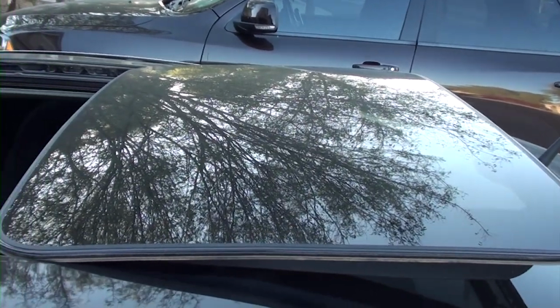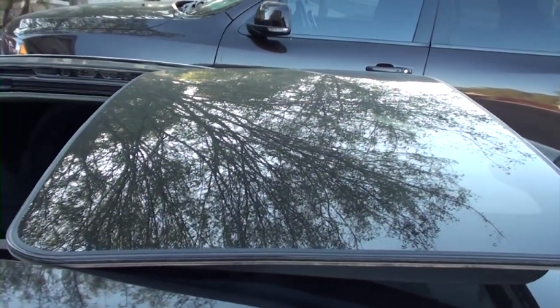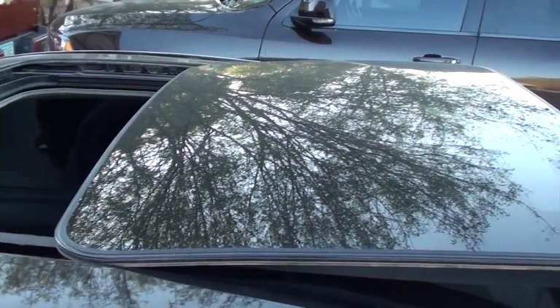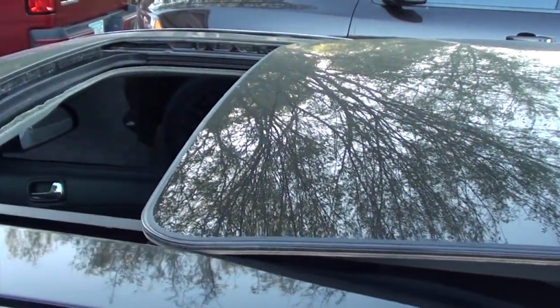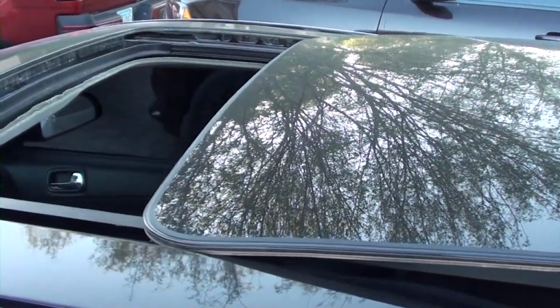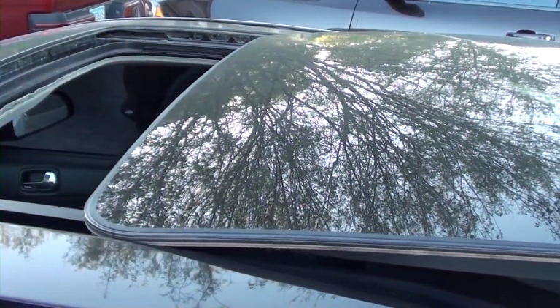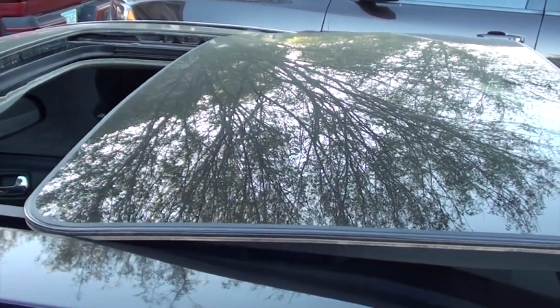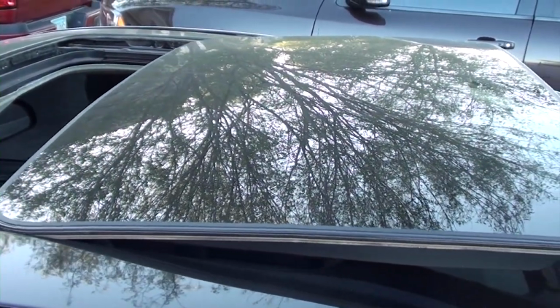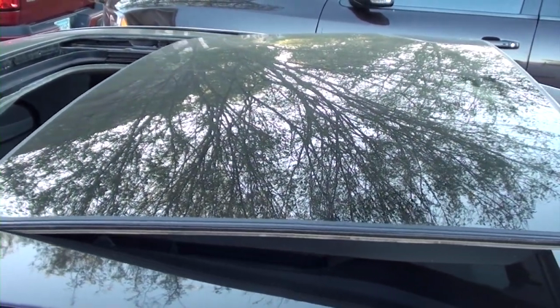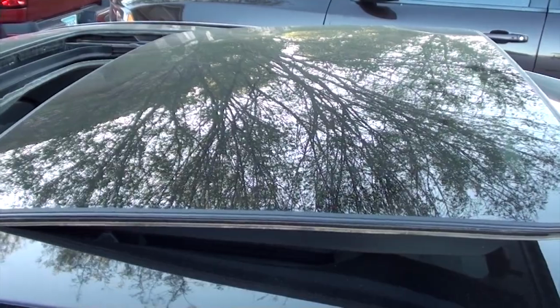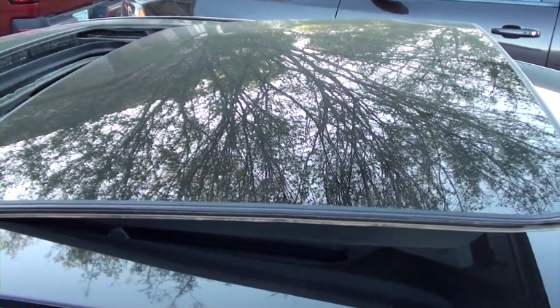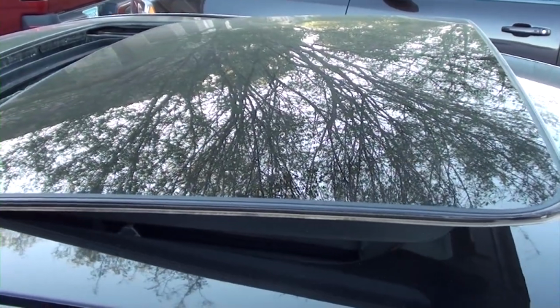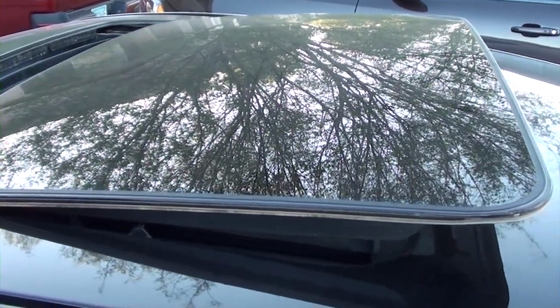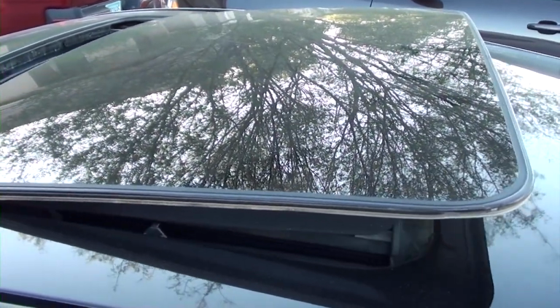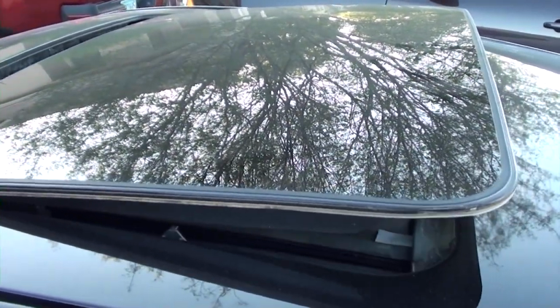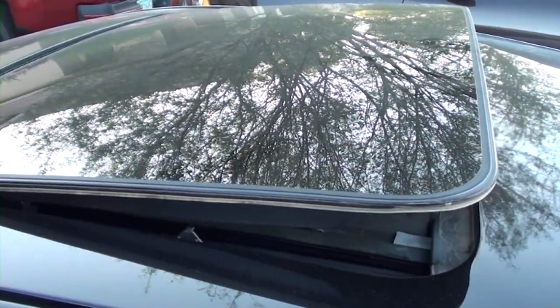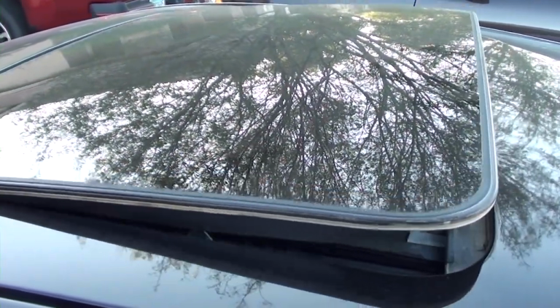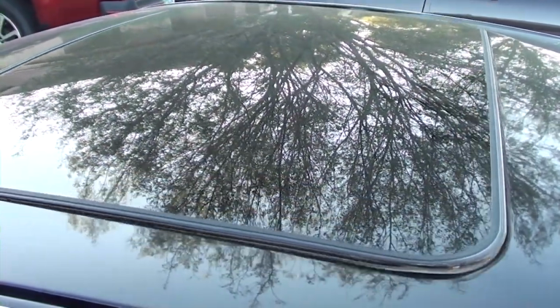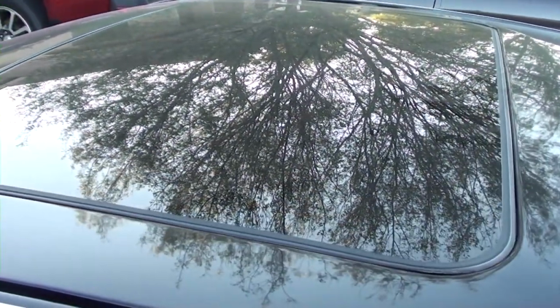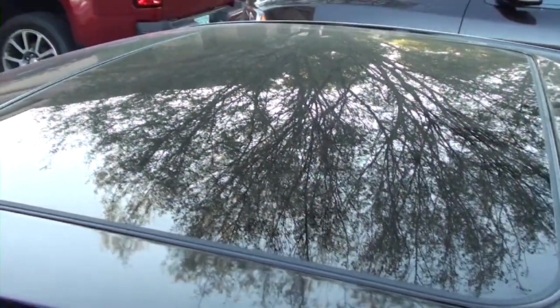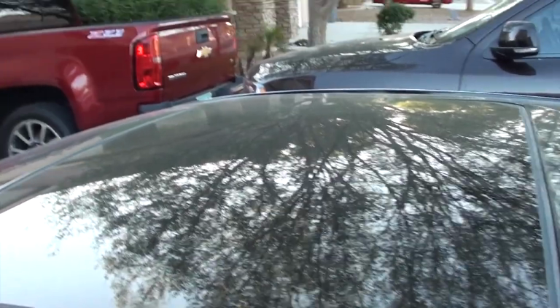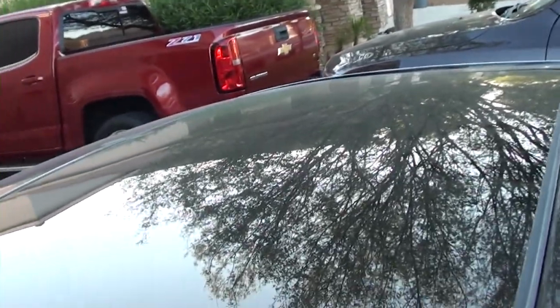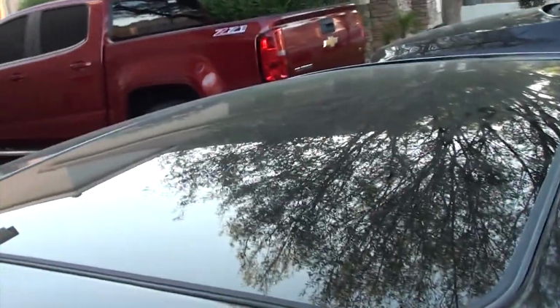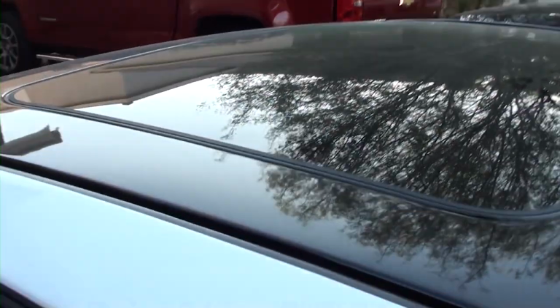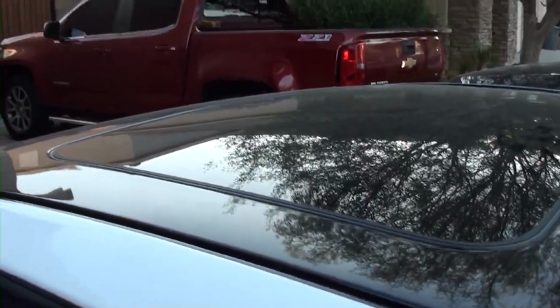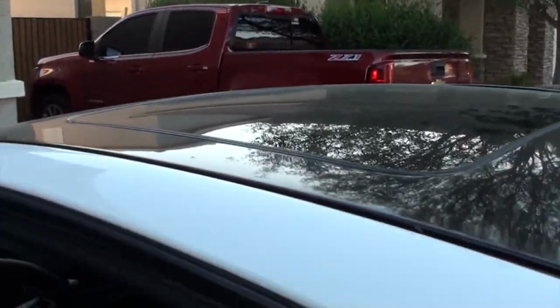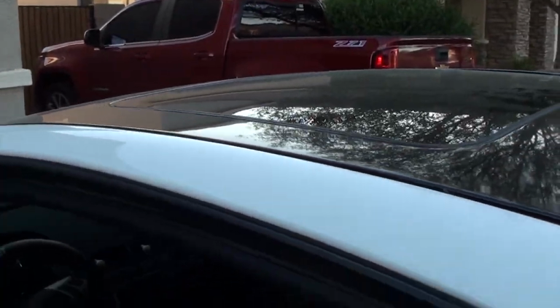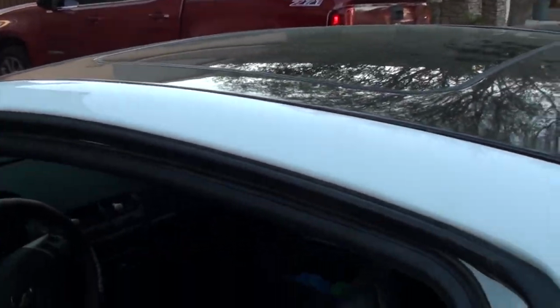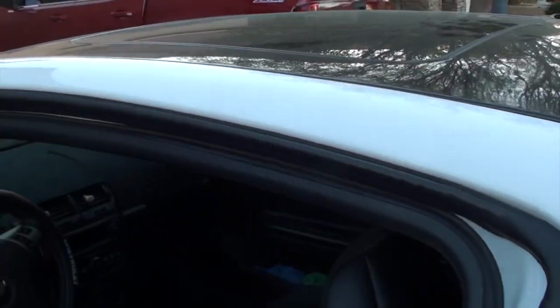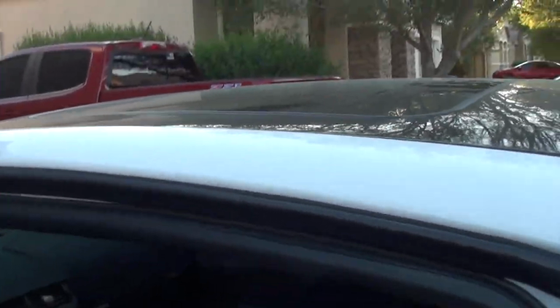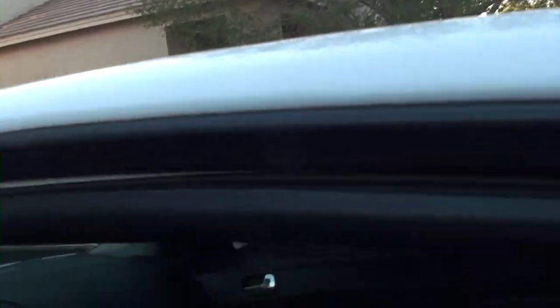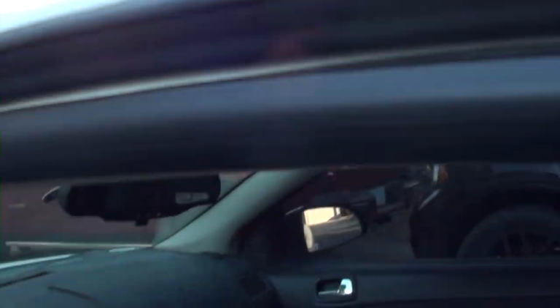Now for the moment of truth. That's awesome! This time of year here in Arizona, you definitely want a sunroof.